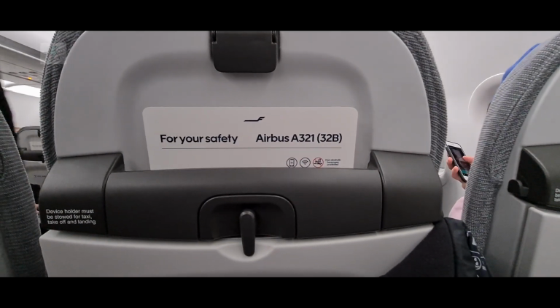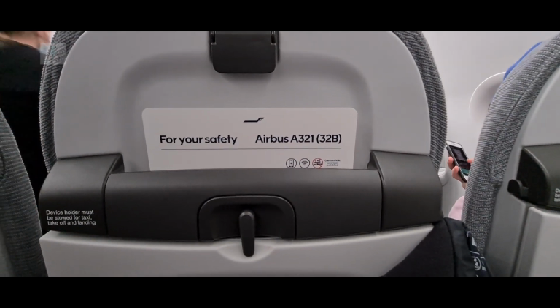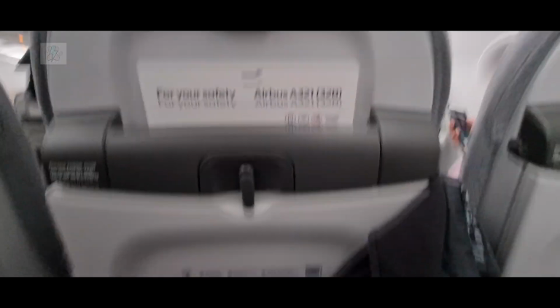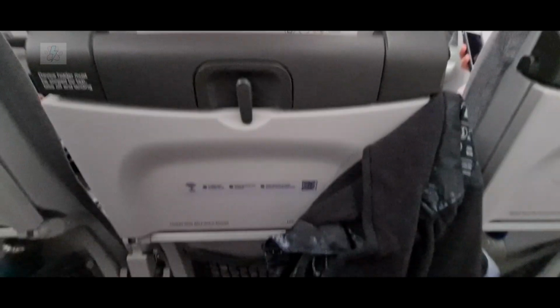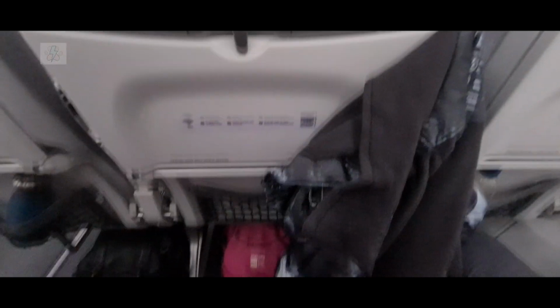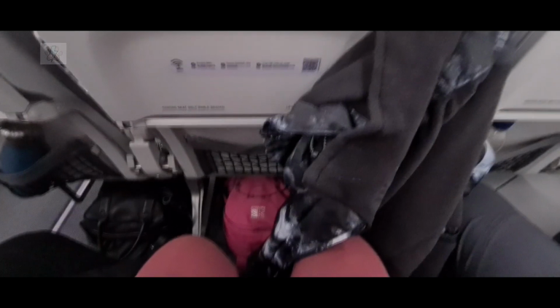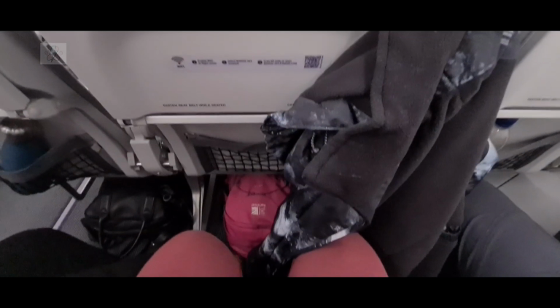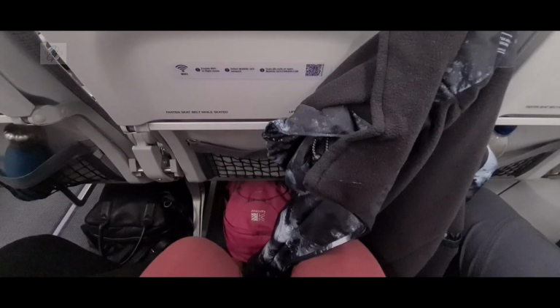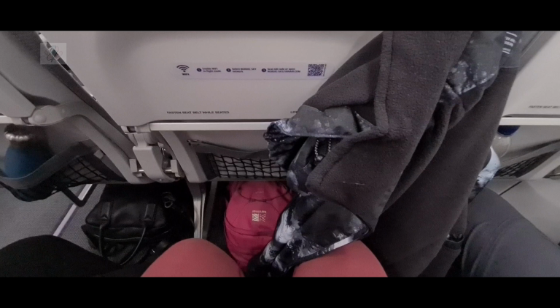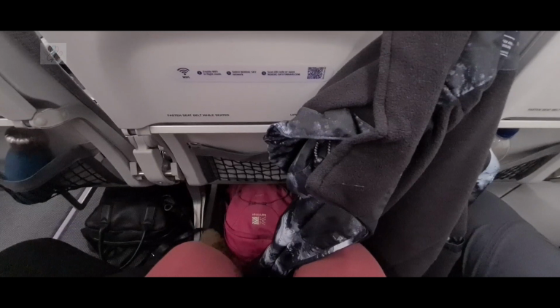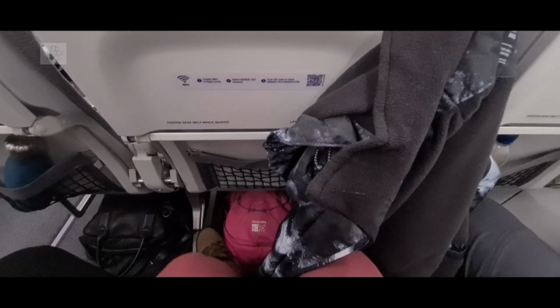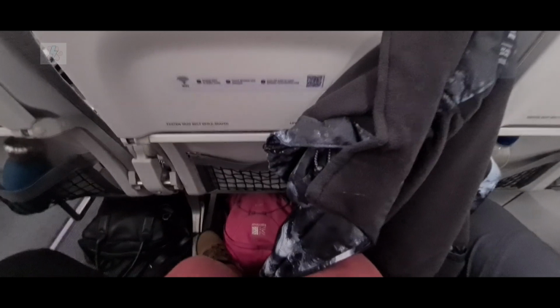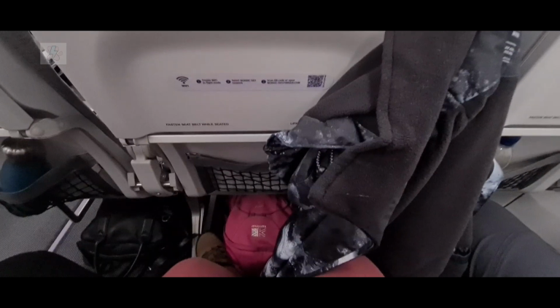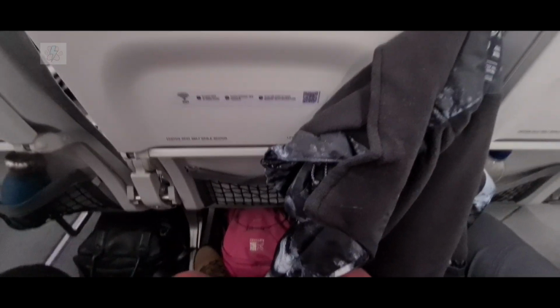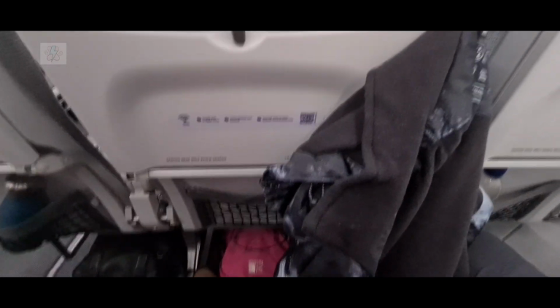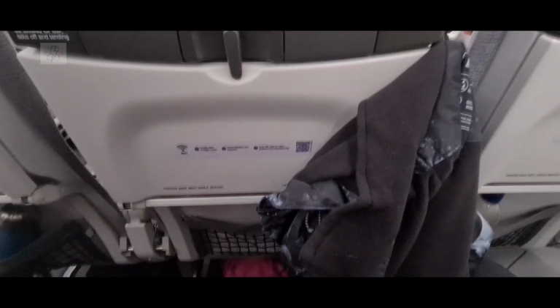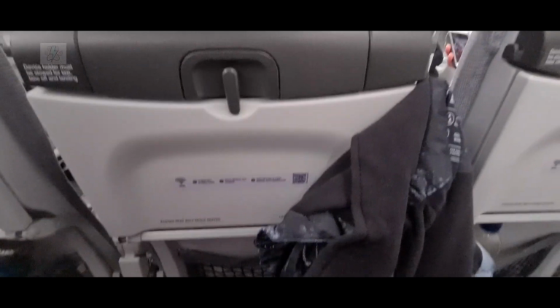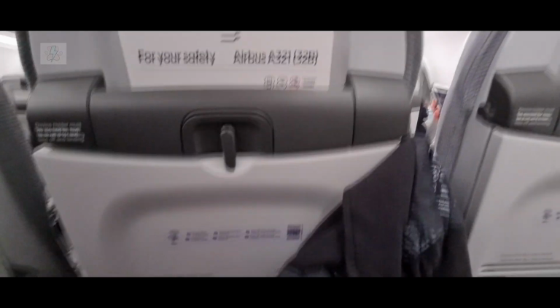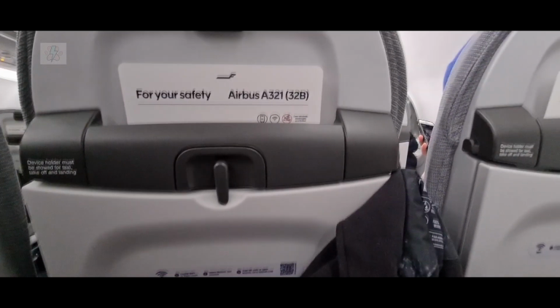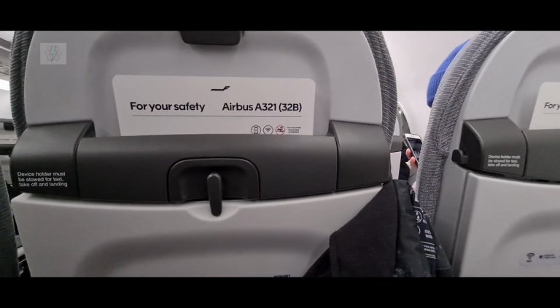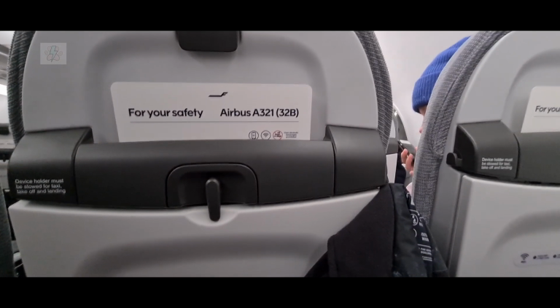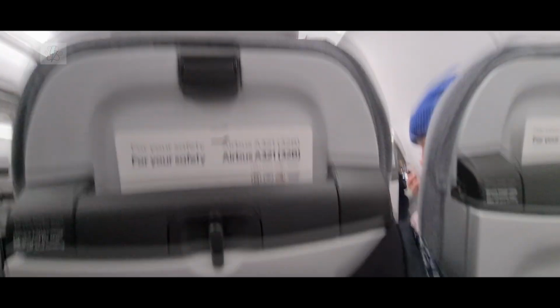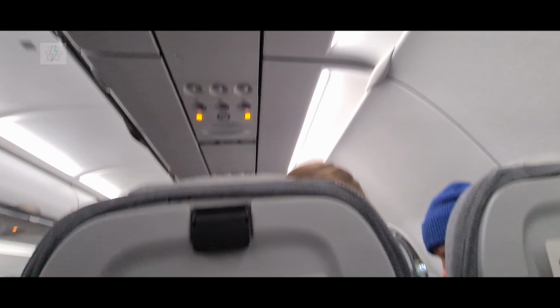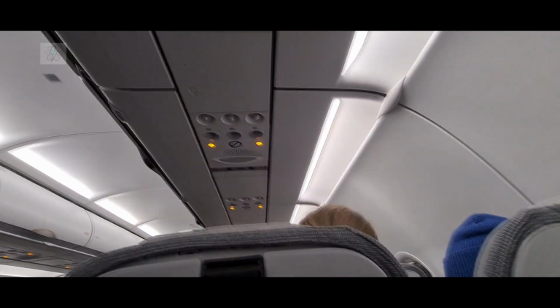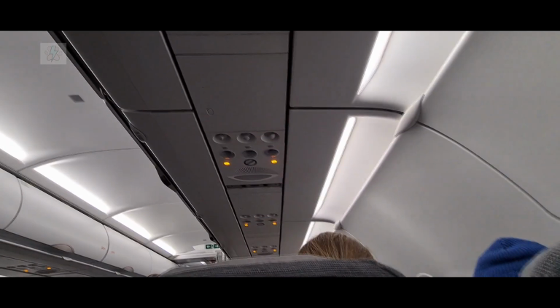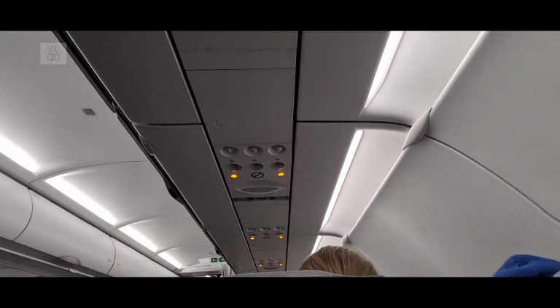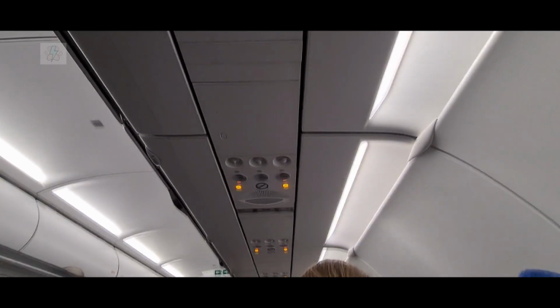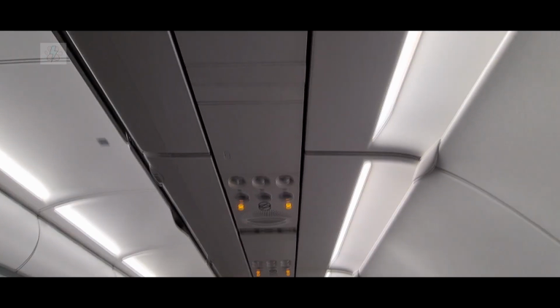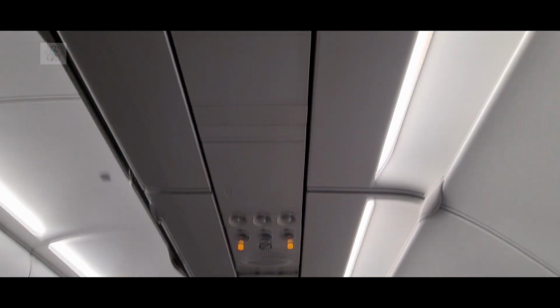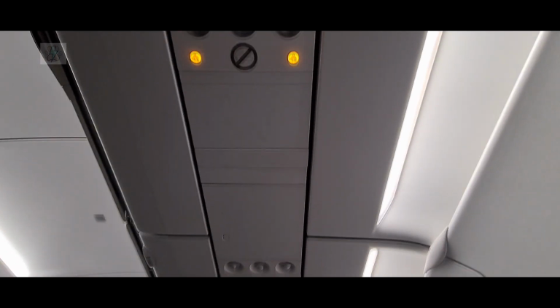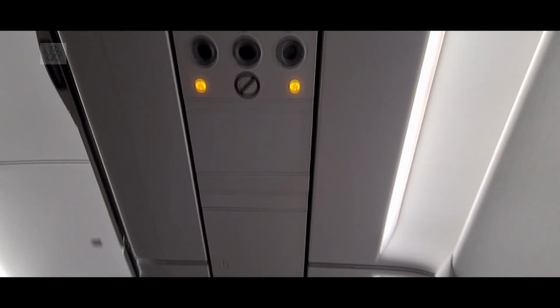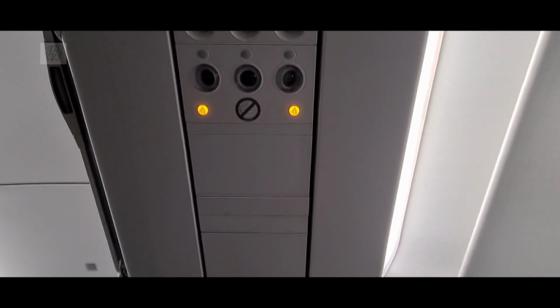There is not great leg room with these seats when you have a bag and coat on the coat hook, however I've got small legs so it didn't affect me too much. There were lights and individual air vents above each seat.